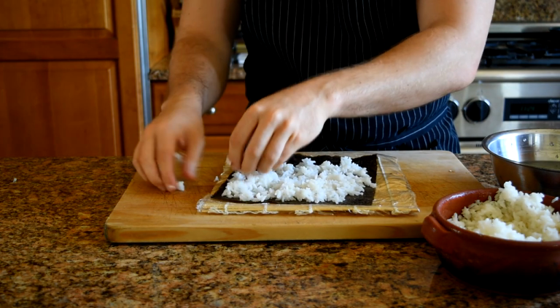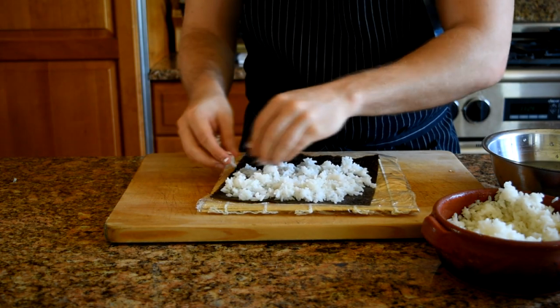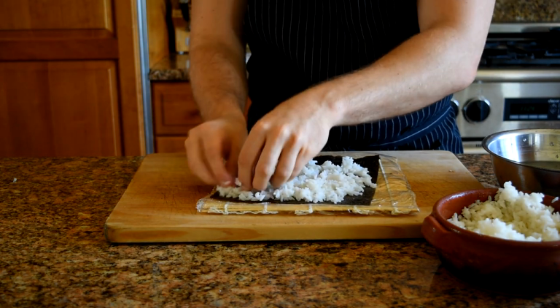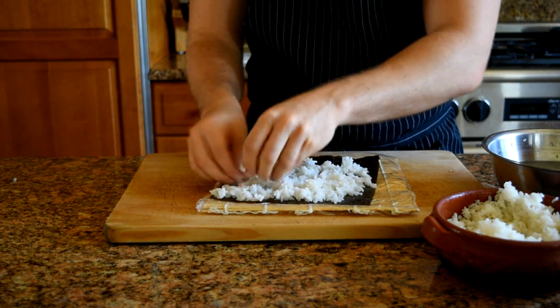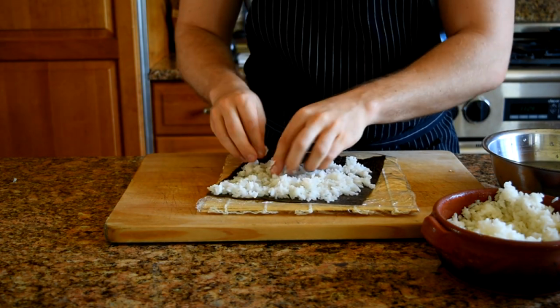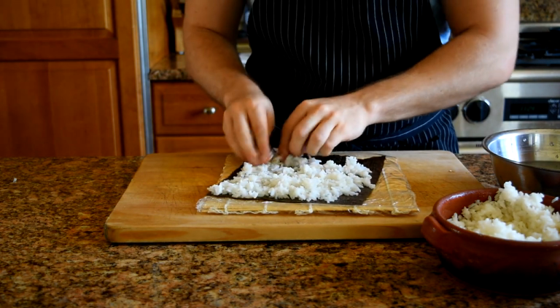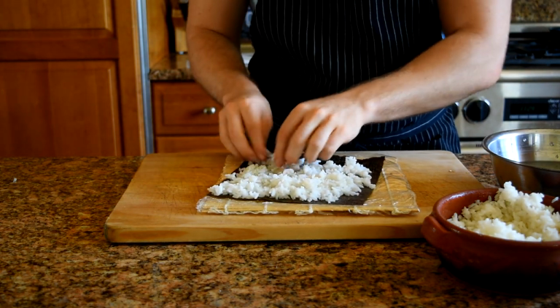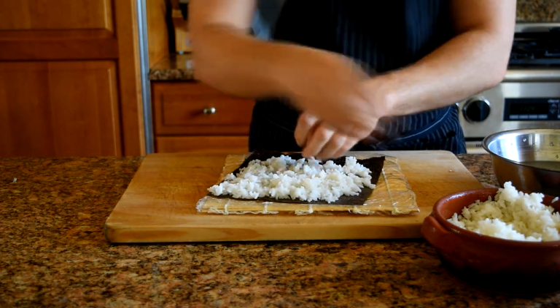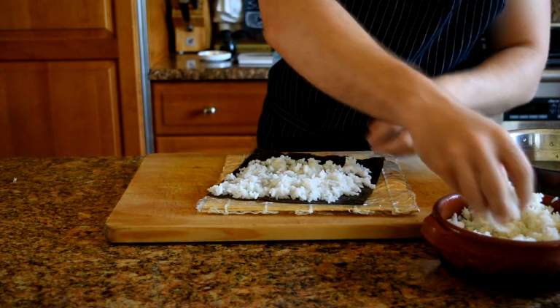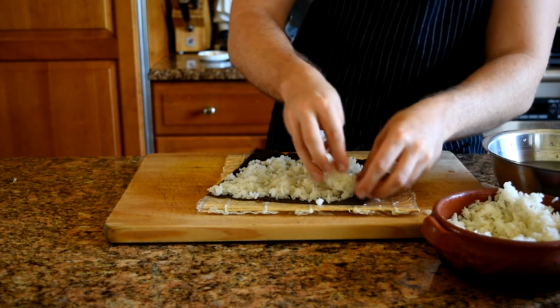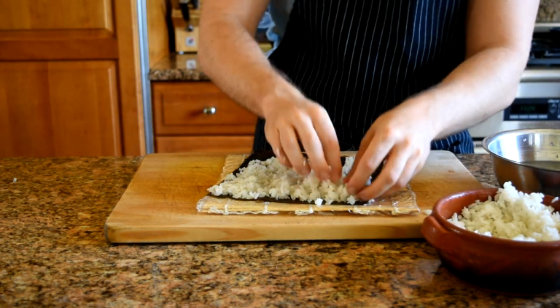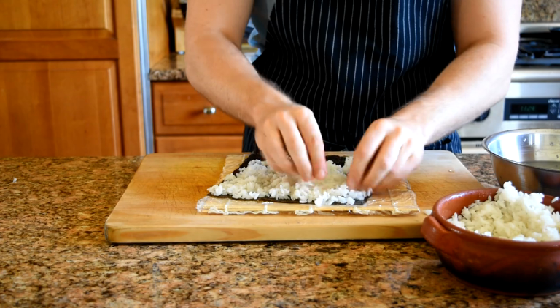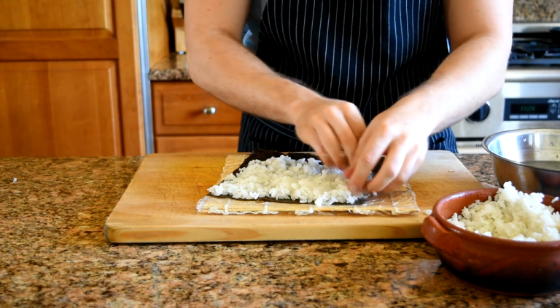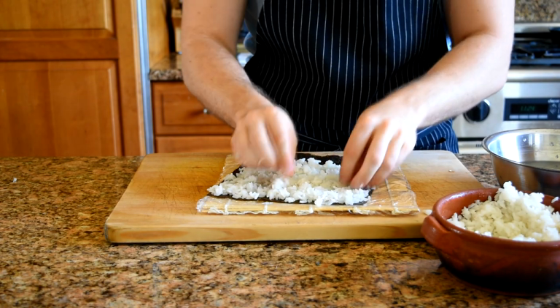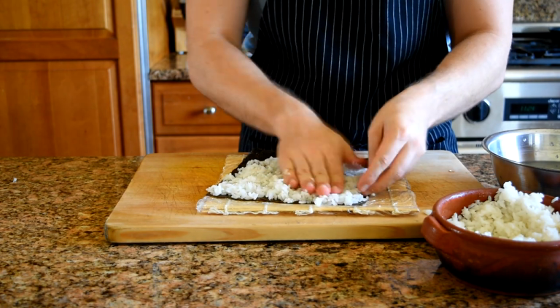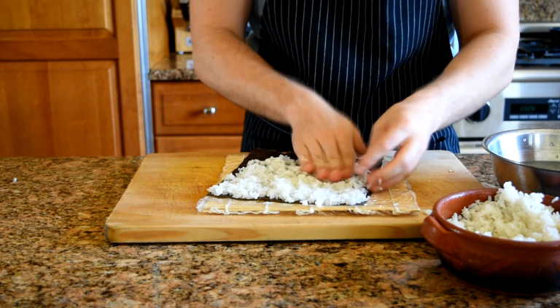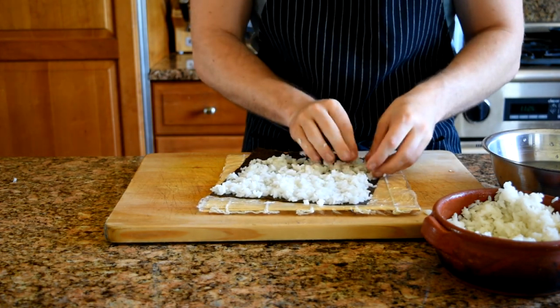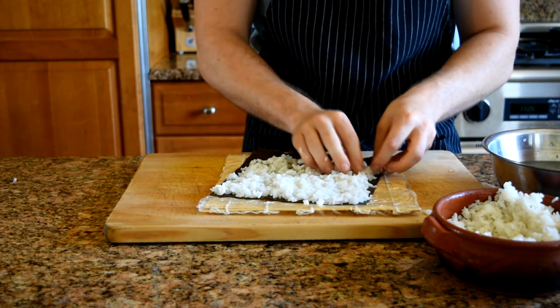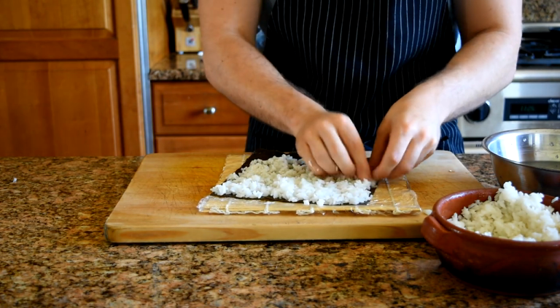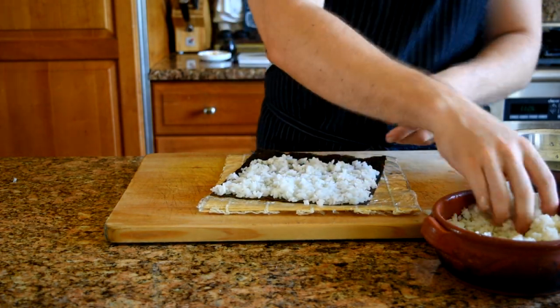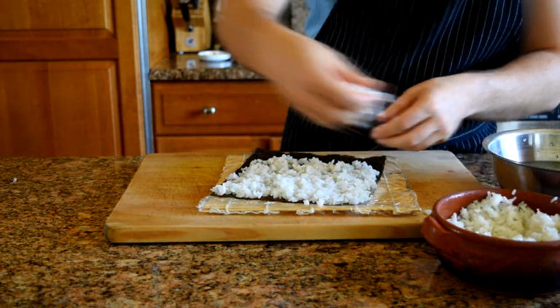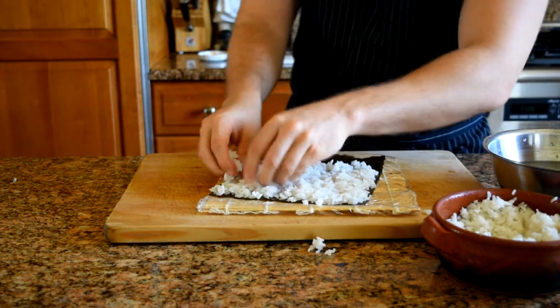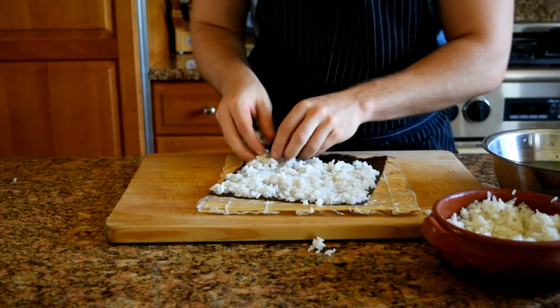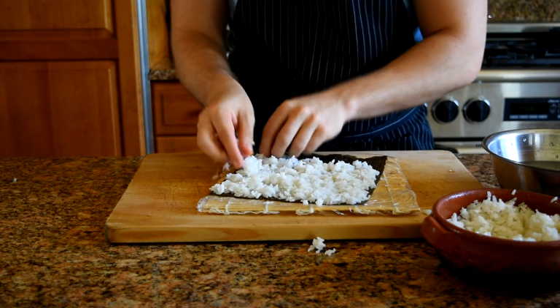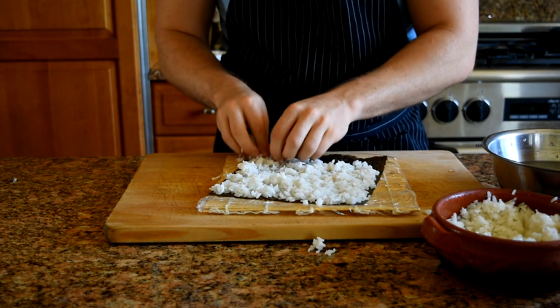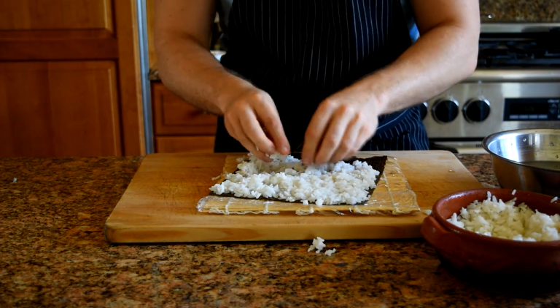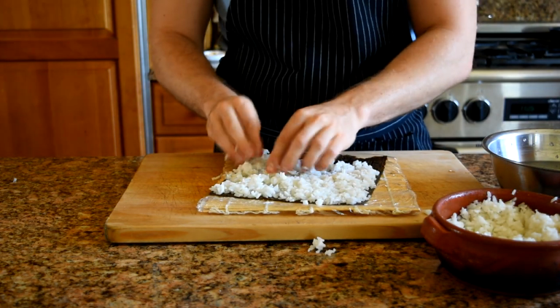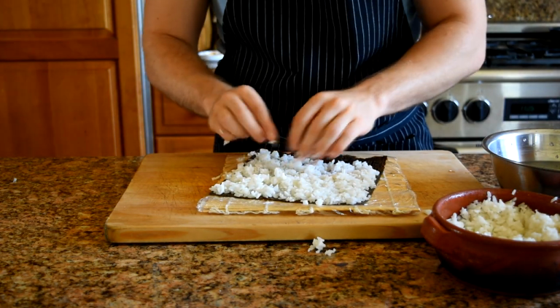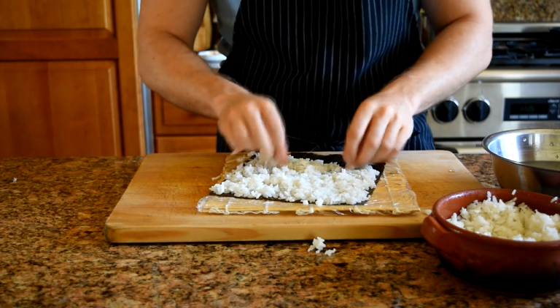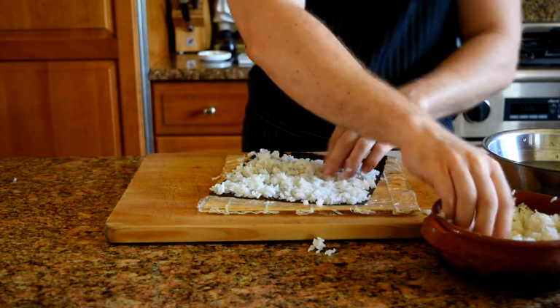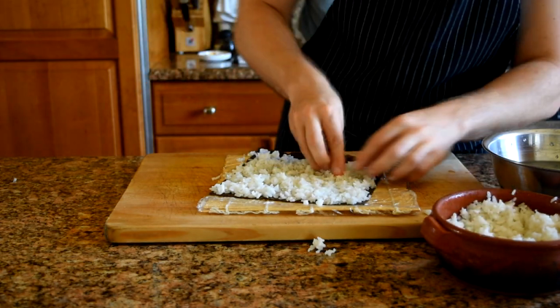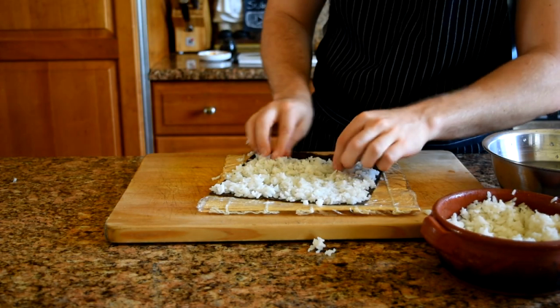I didn't show cooking the rice — it's pretty straightforward — but if you want to see how I make my sushi rice, click the little card in the top right corner to take you to an older sushi video that I made.